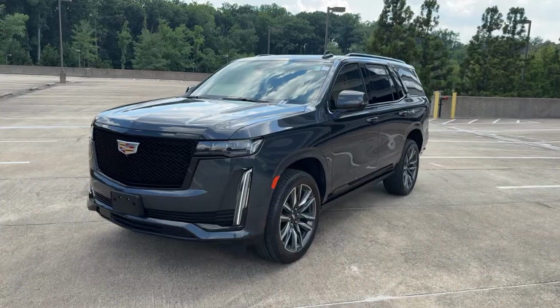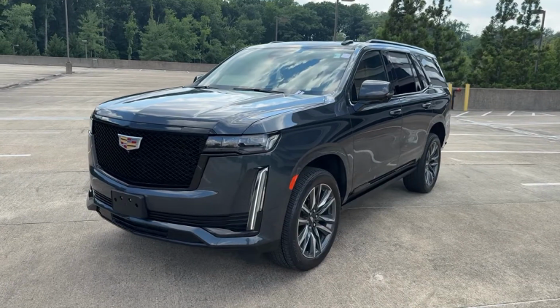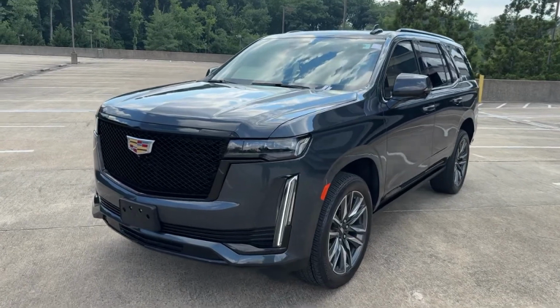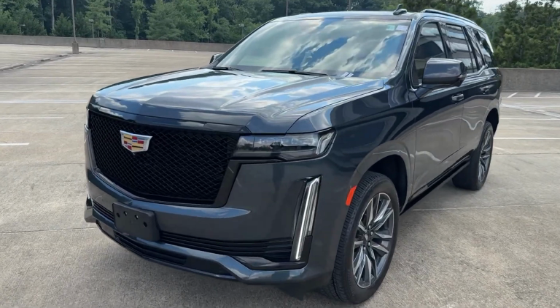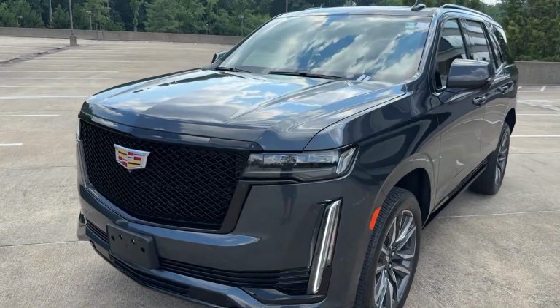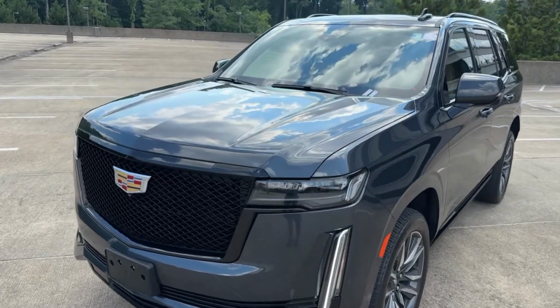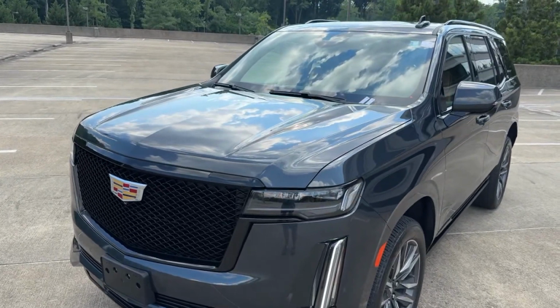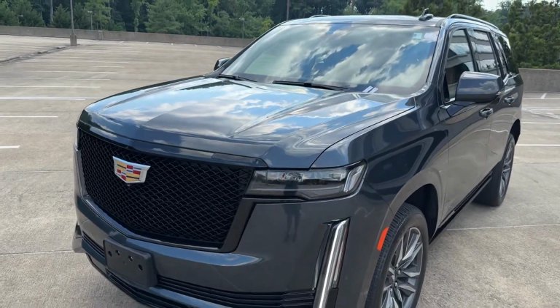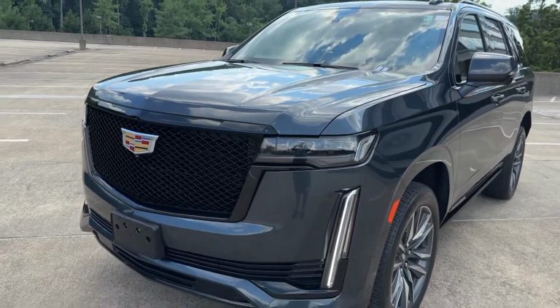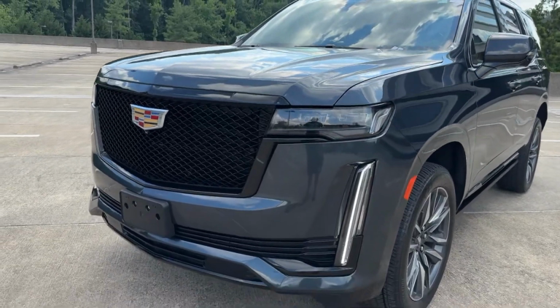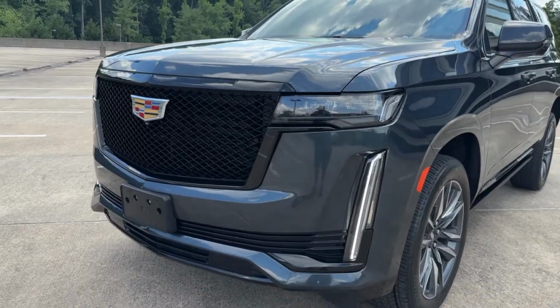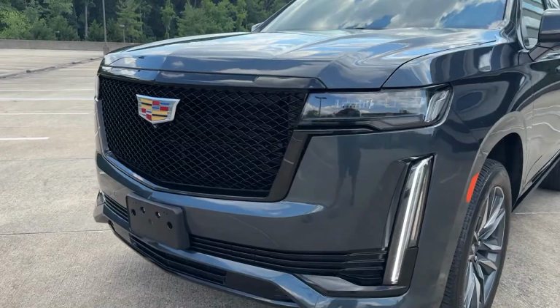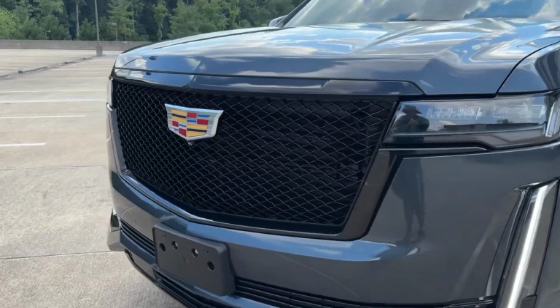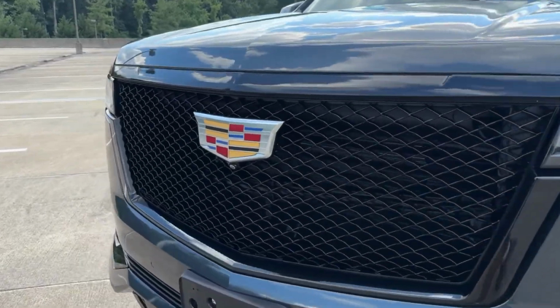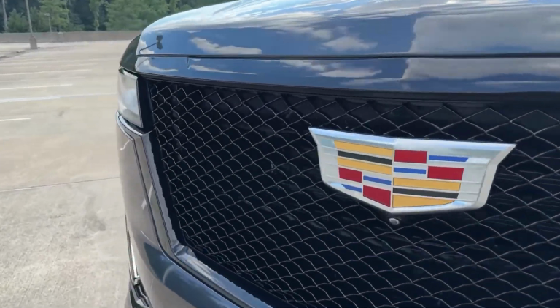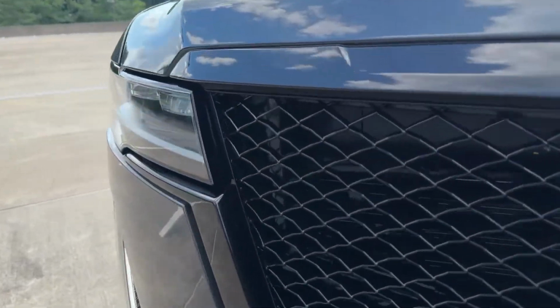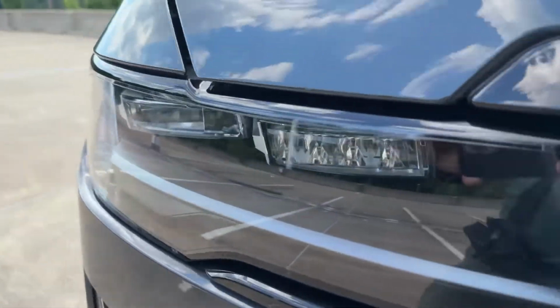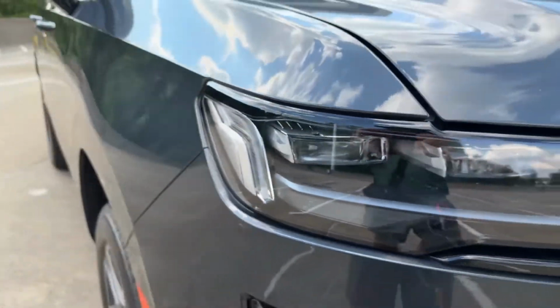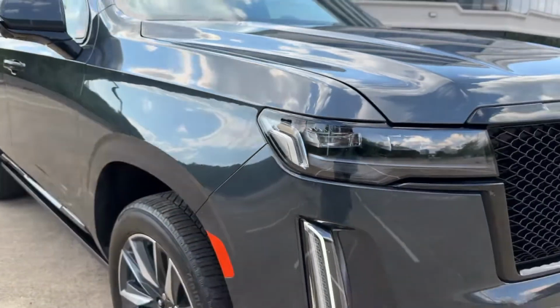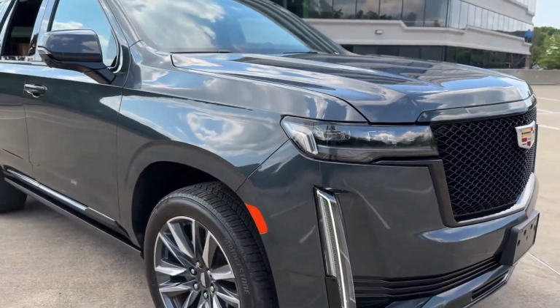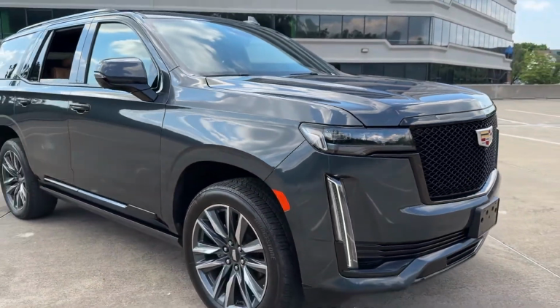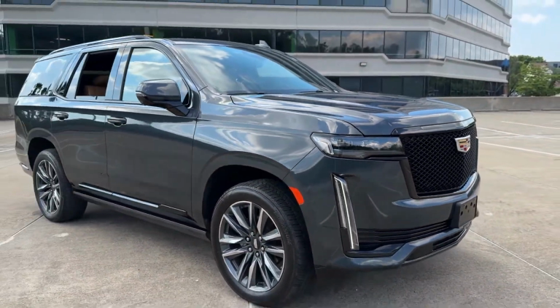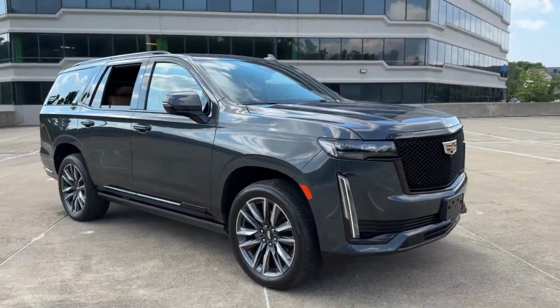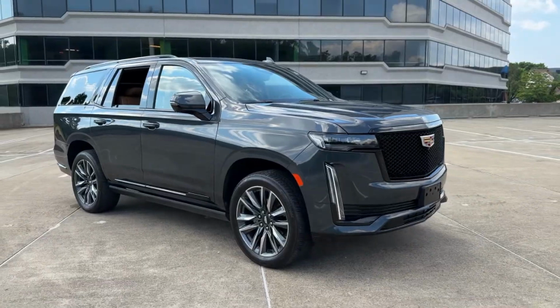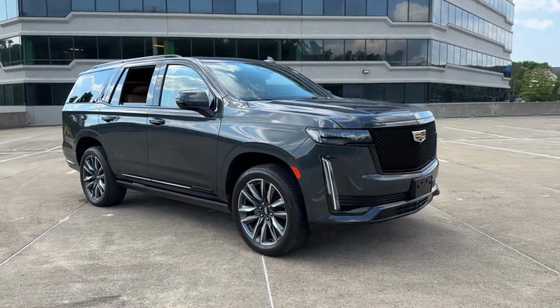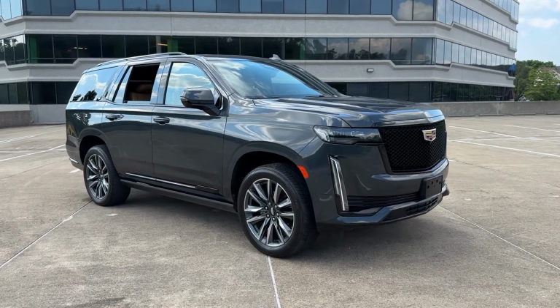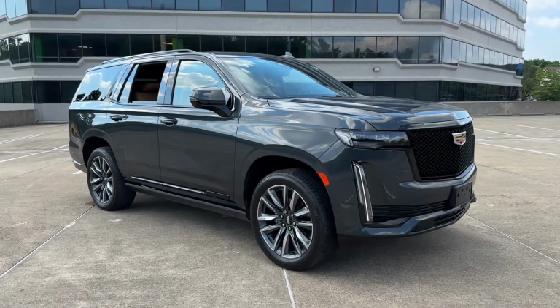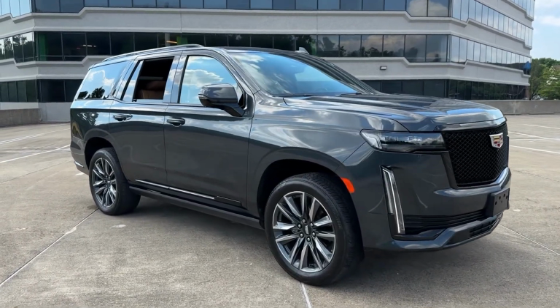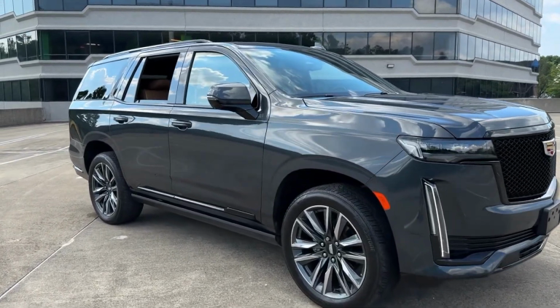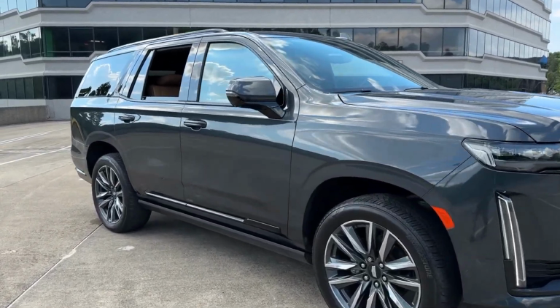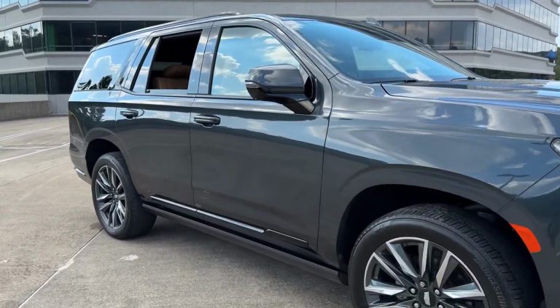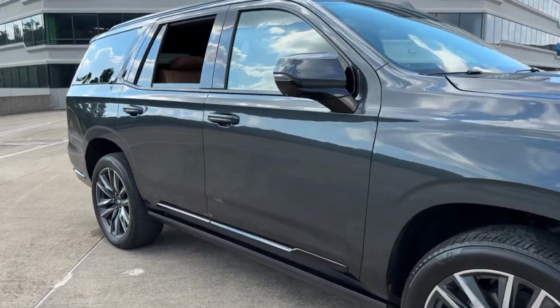Enjoy a view of this premium Cadillac Escalade, the high-end, family-oriented luxury vehicle that knows no limits. Loaded with the most advanced tech and finest appointments, its sumptuous comfort and graceful power are truly remarkable.